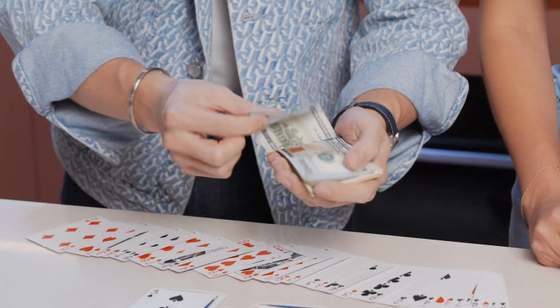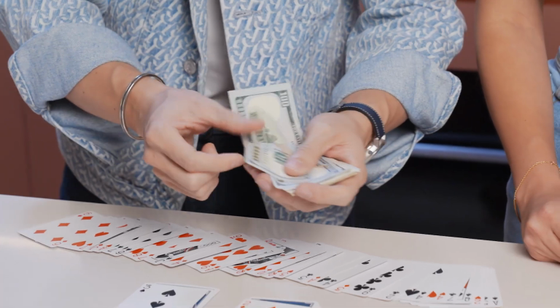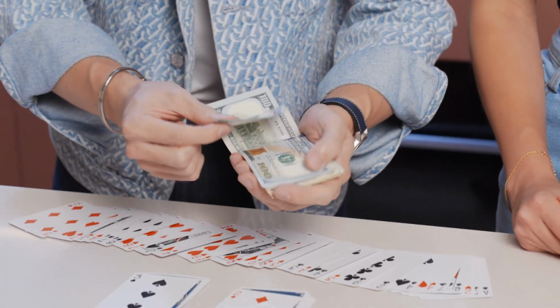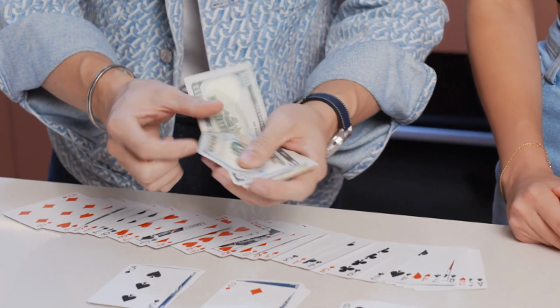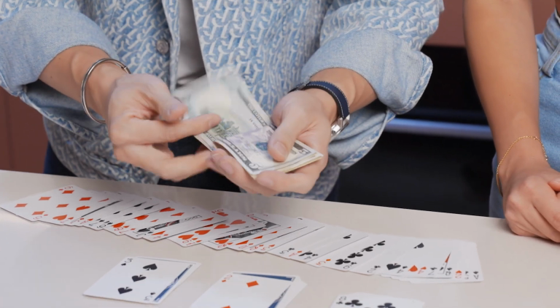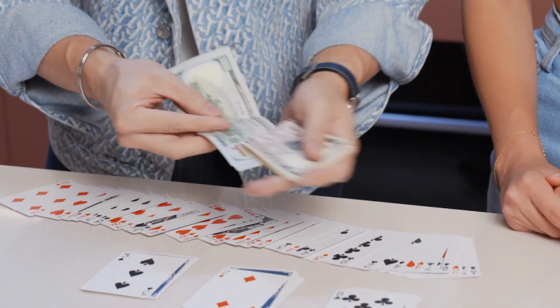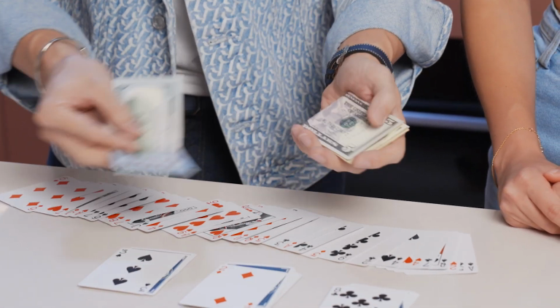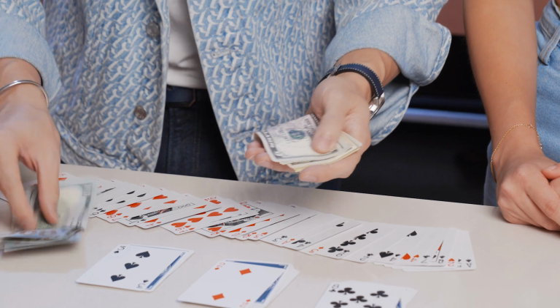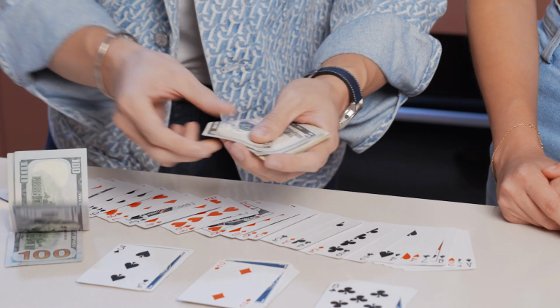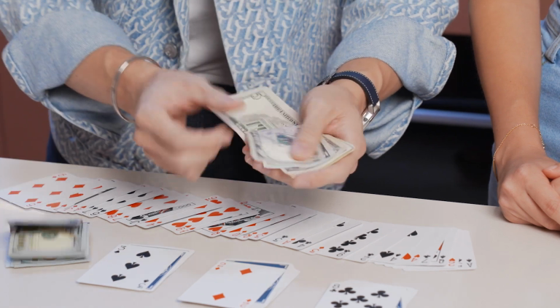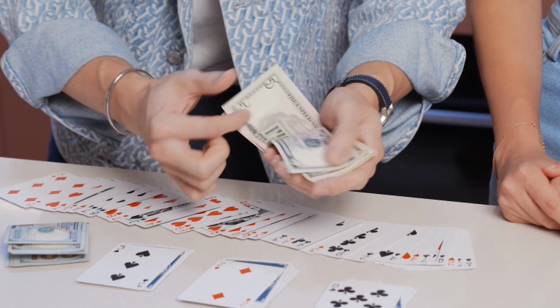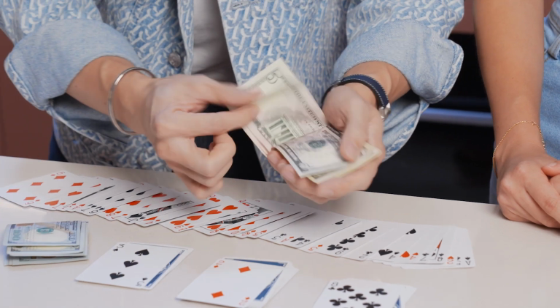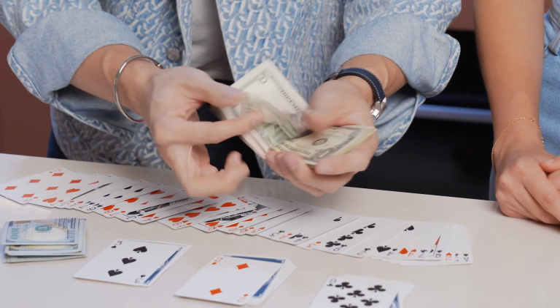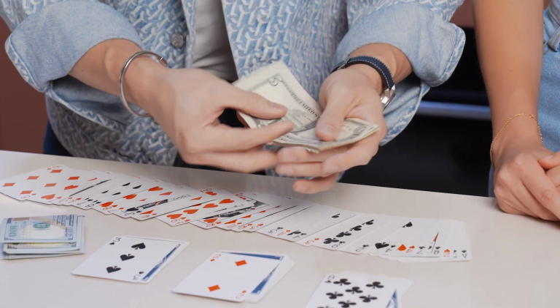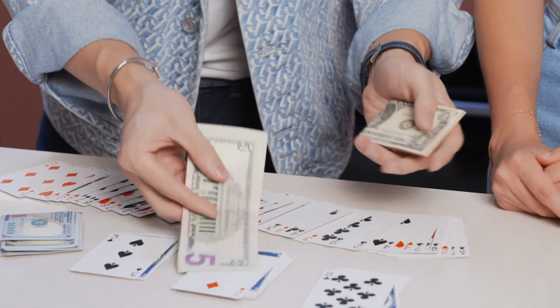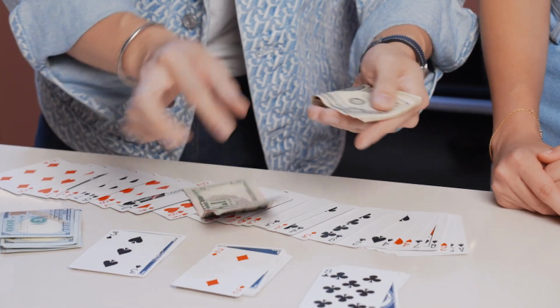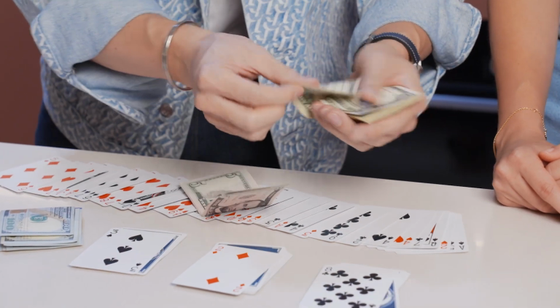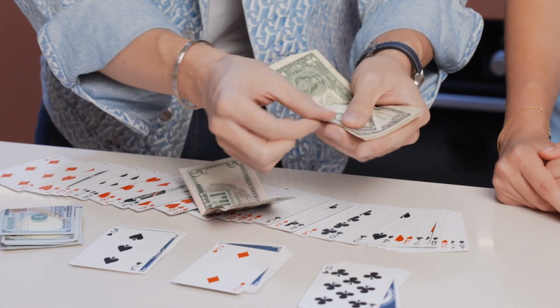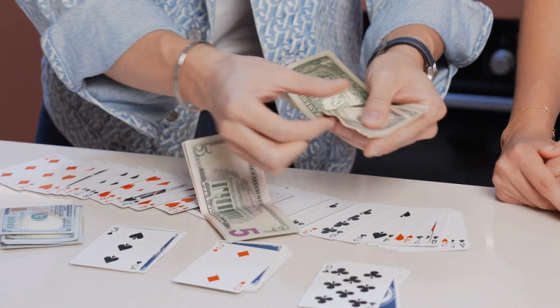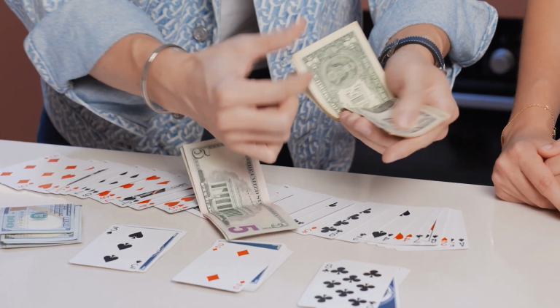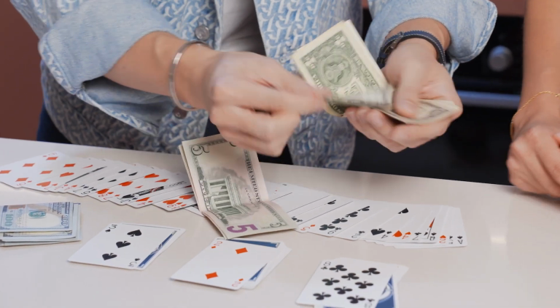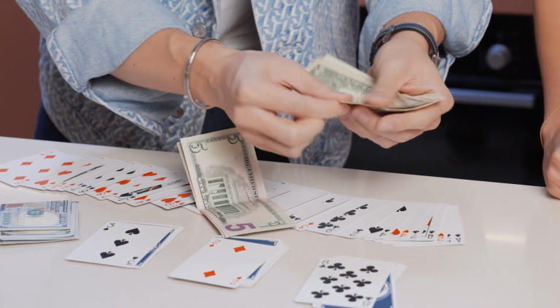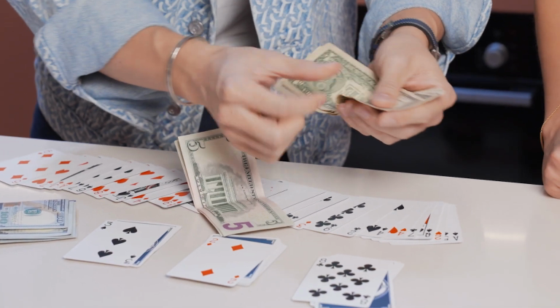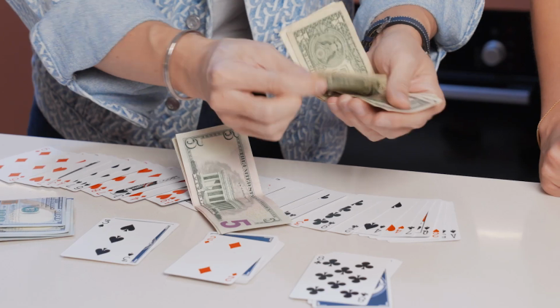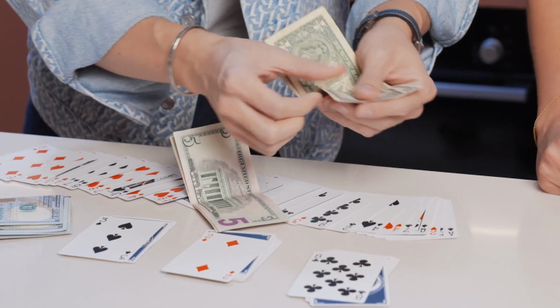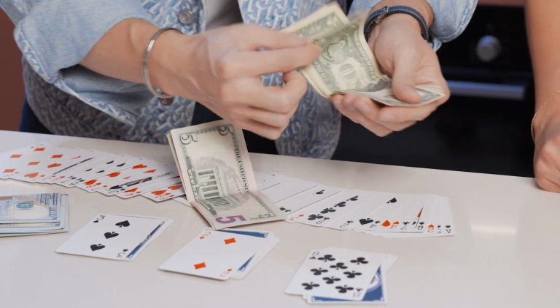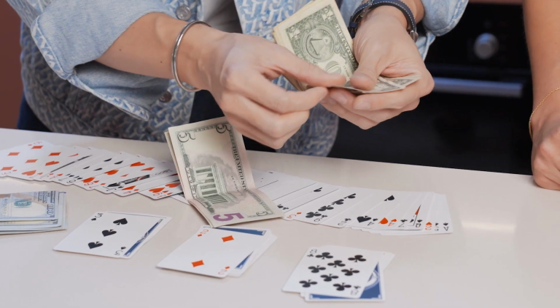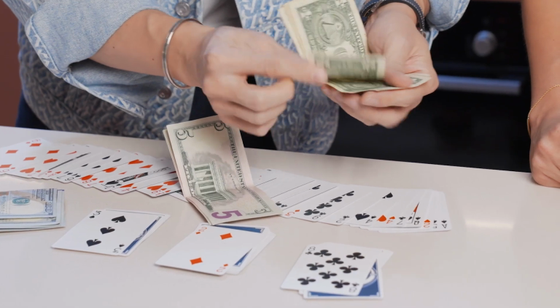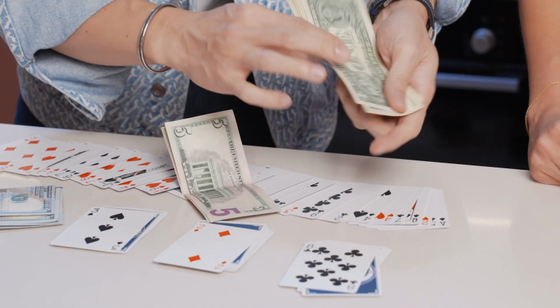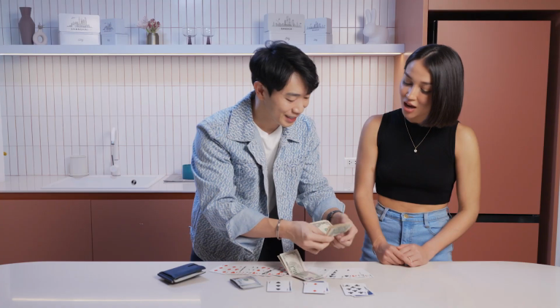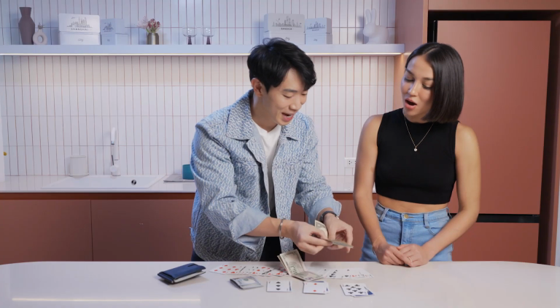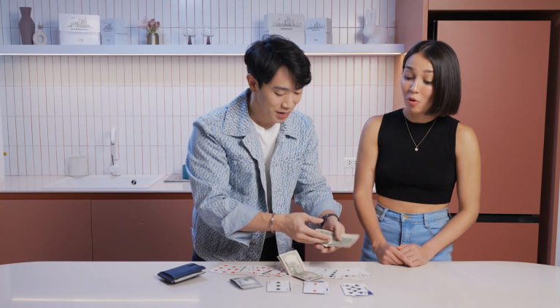That's one hundred, two hundred, that's three hundred dollars. That's five, ten, fifteen, twenty — for two. And that's one, two, three, four, five, six, seven, eight. The exact amount.